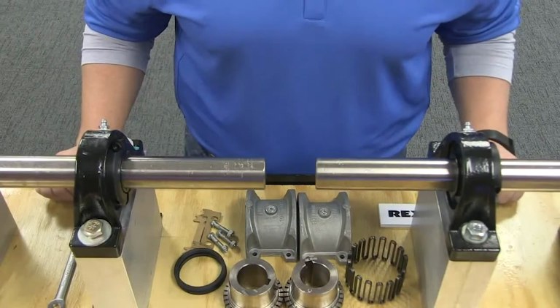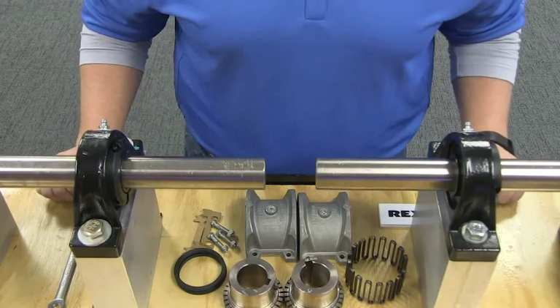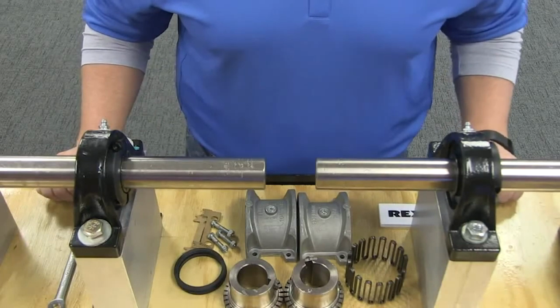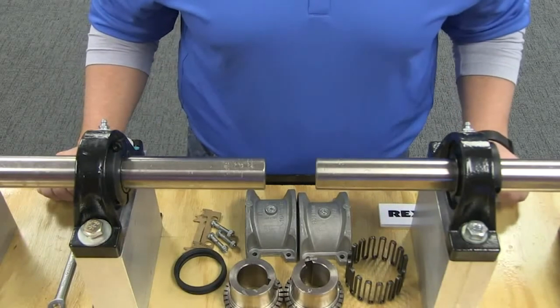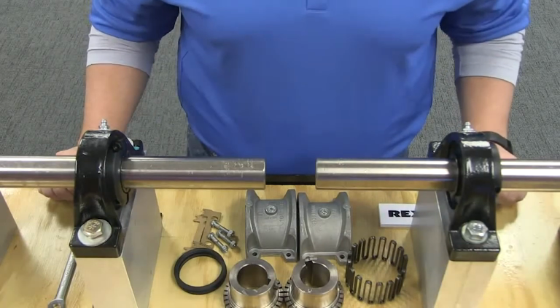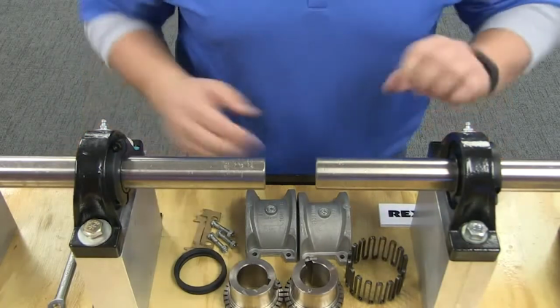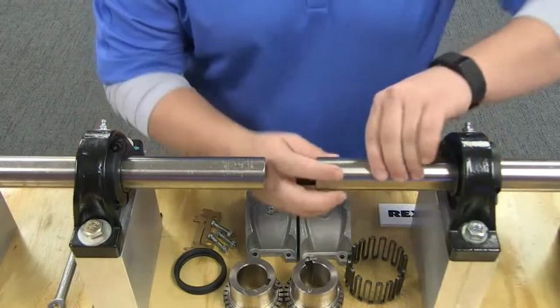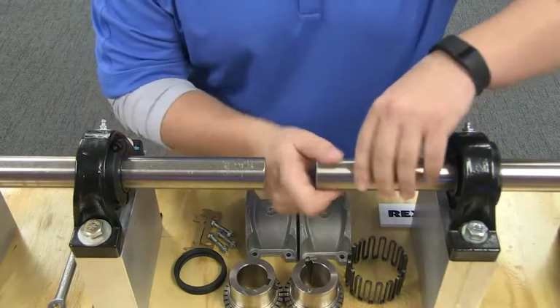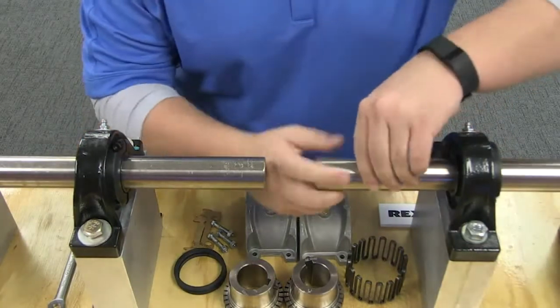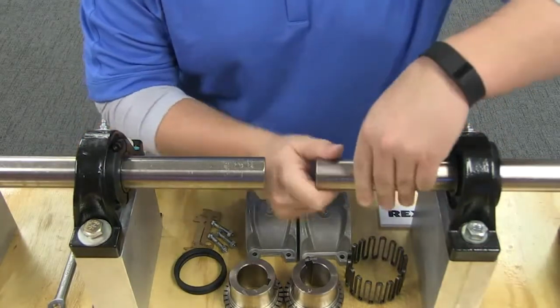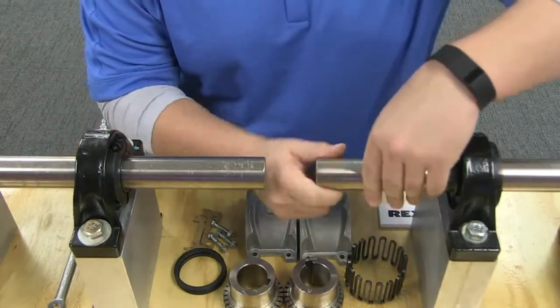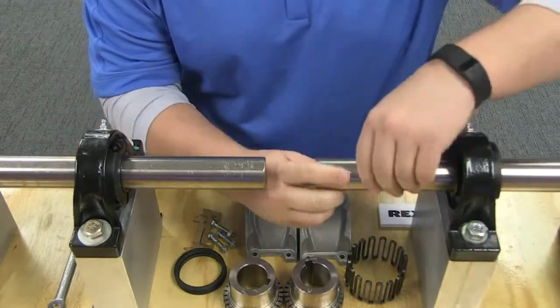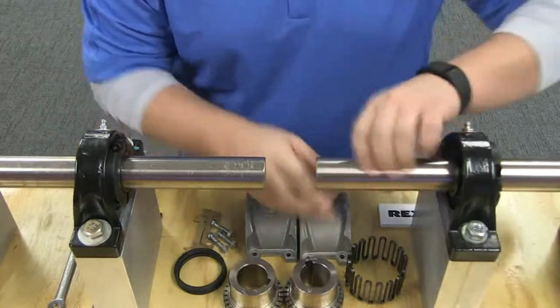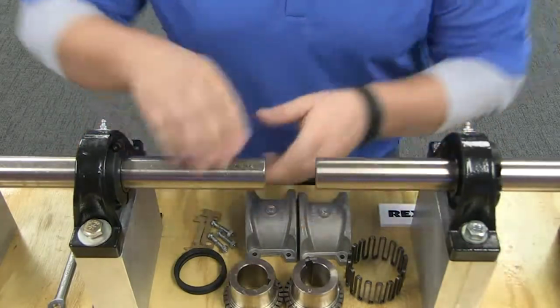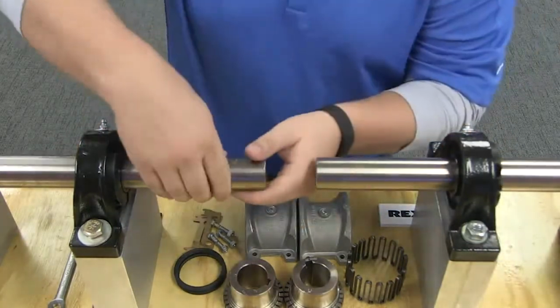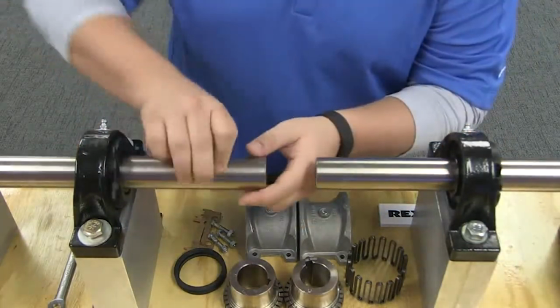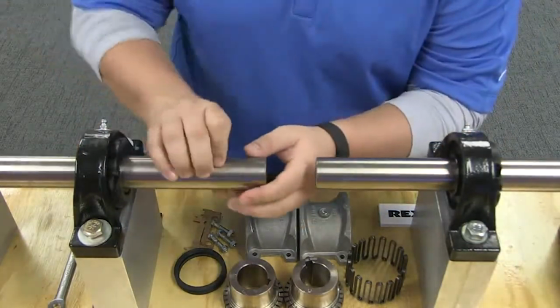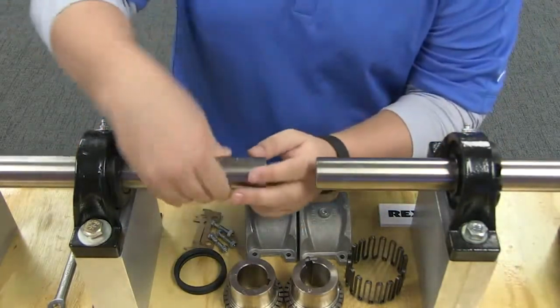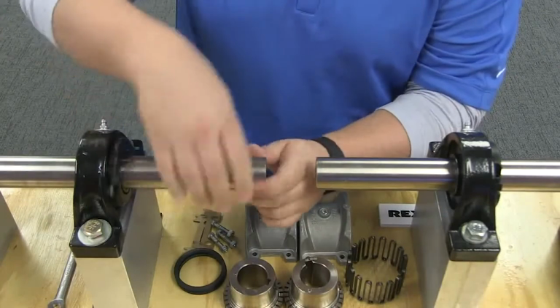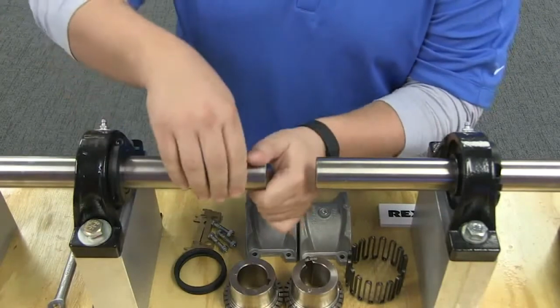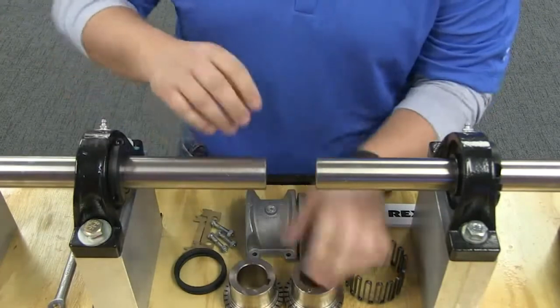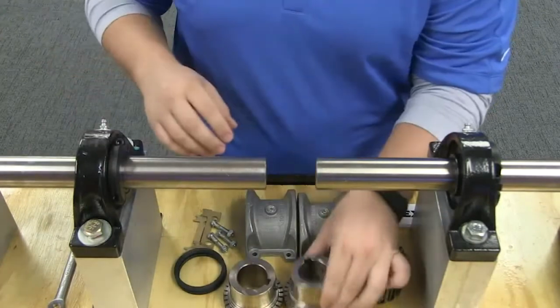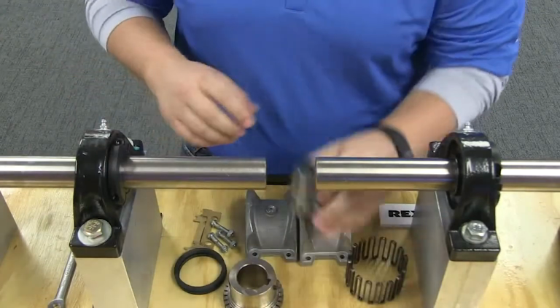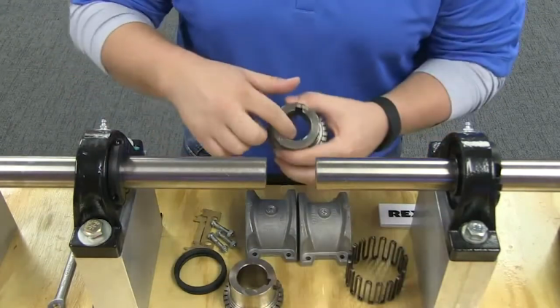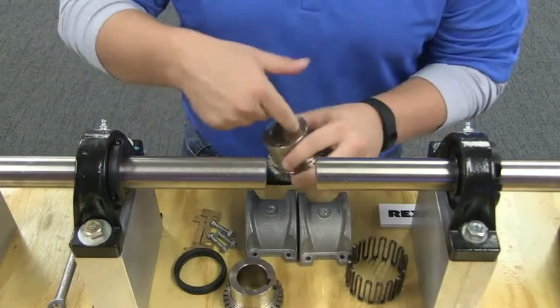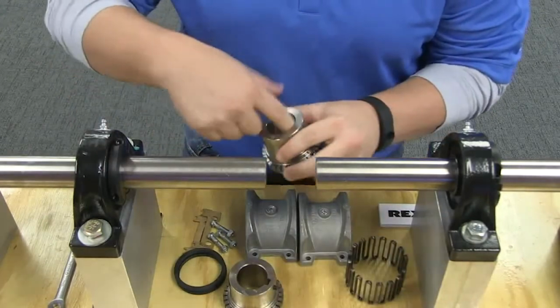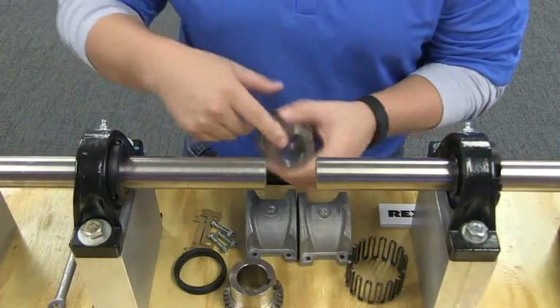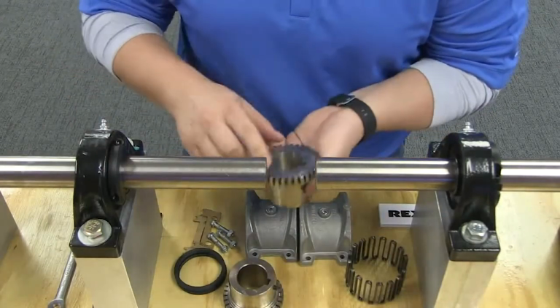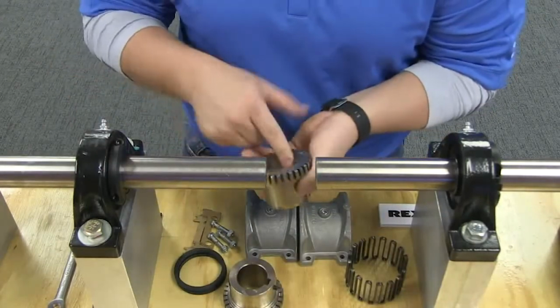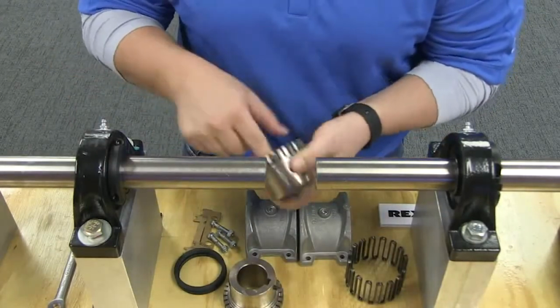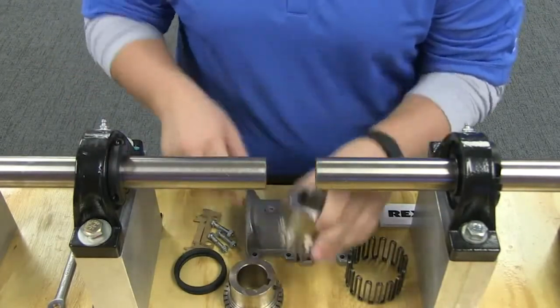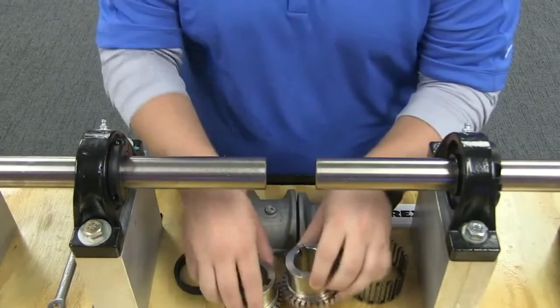Before you start, inspect both the driving and the driven shafts, as well as hub bores, to make sure they are free of dirt and burrs. Also be sure the keys fit on the shafts properly.